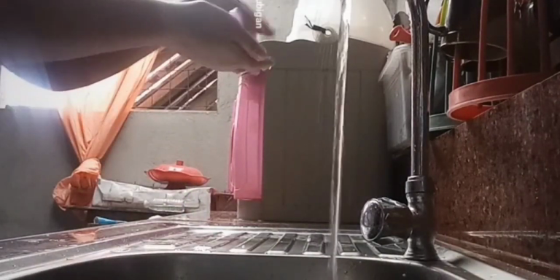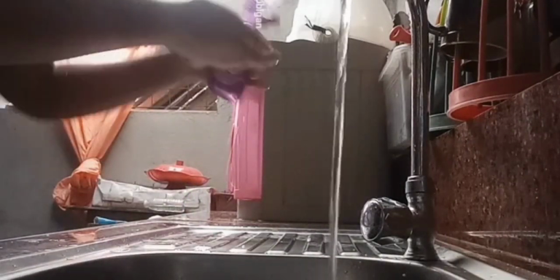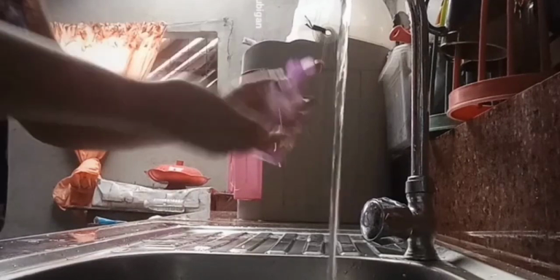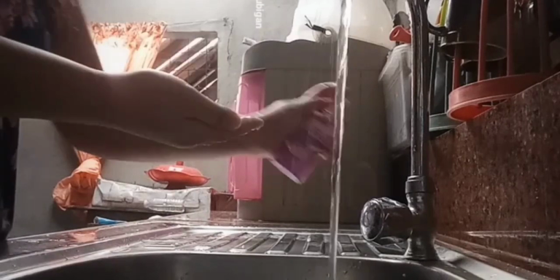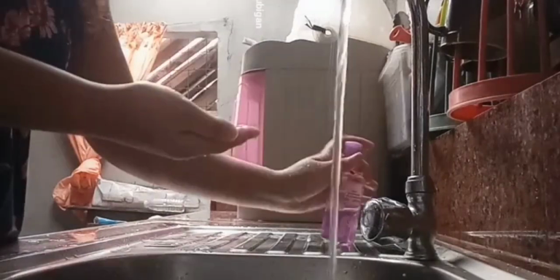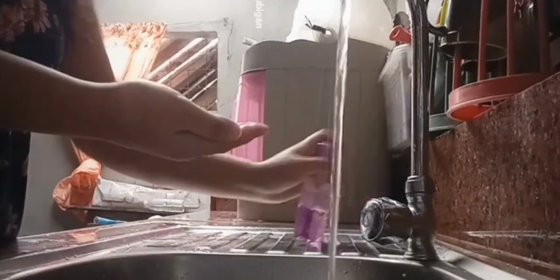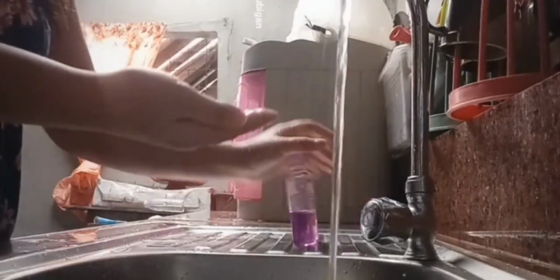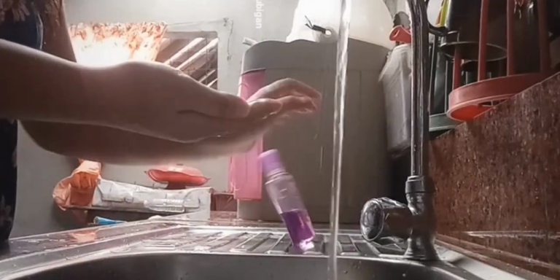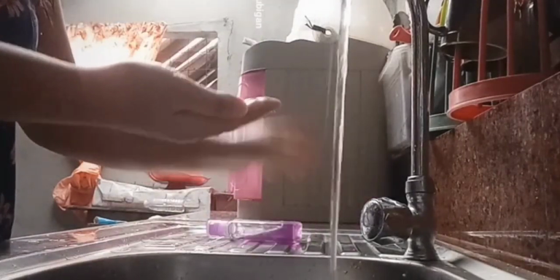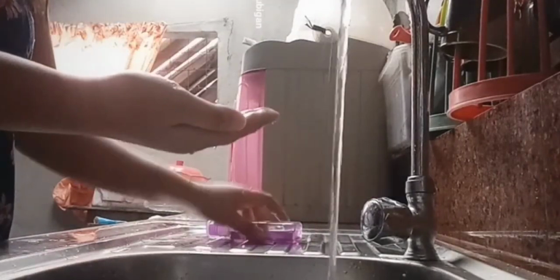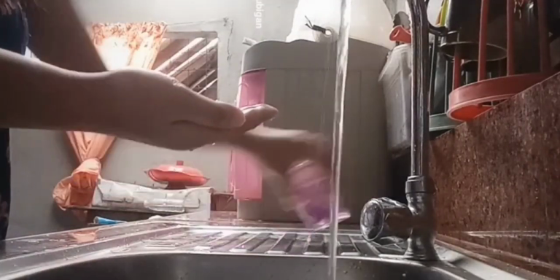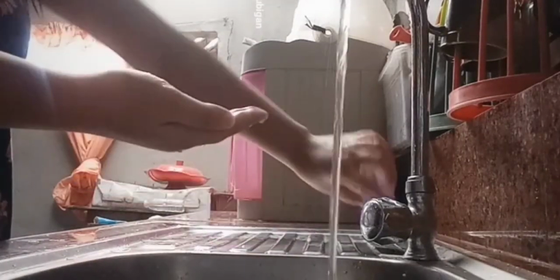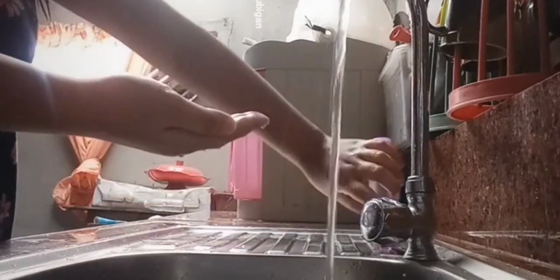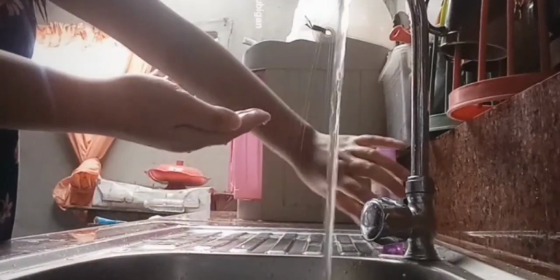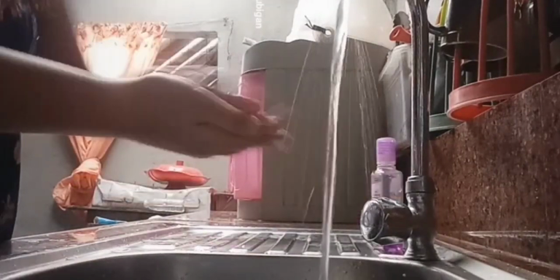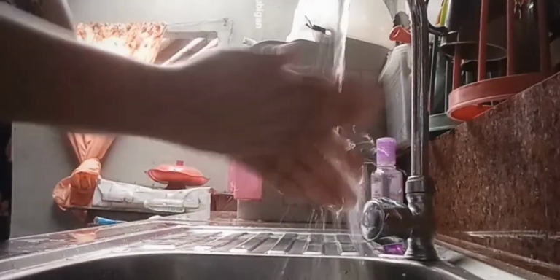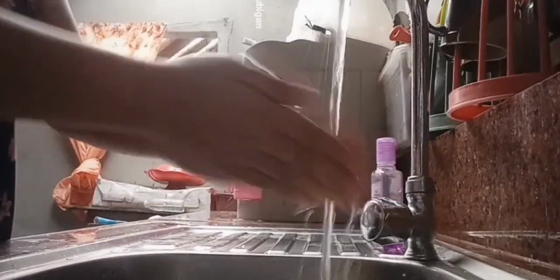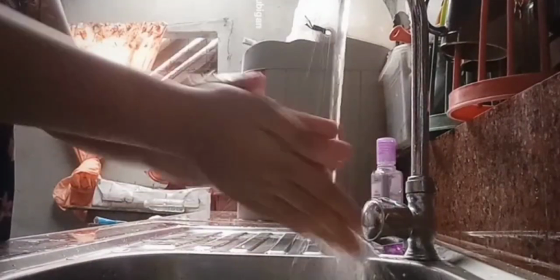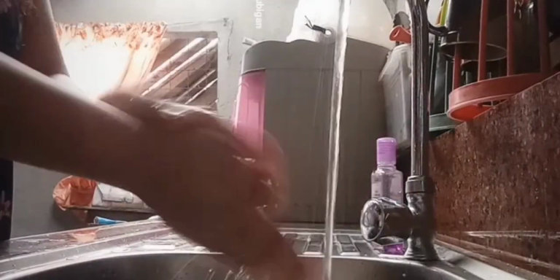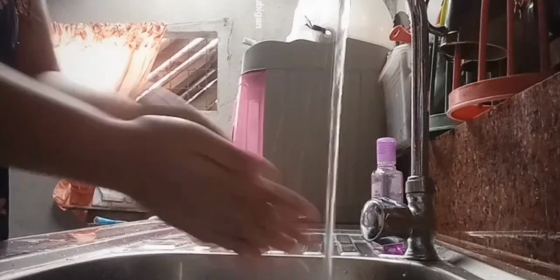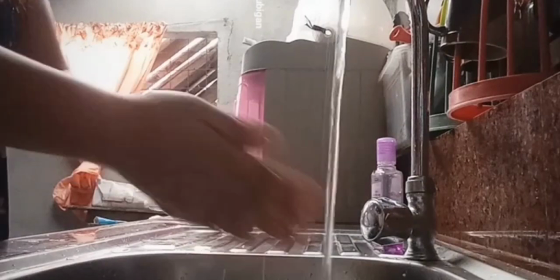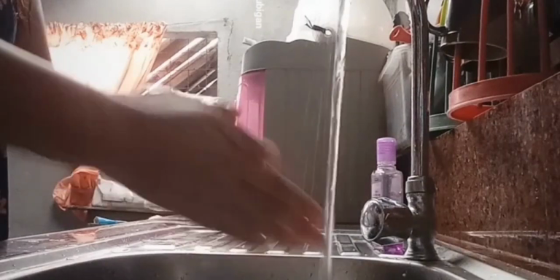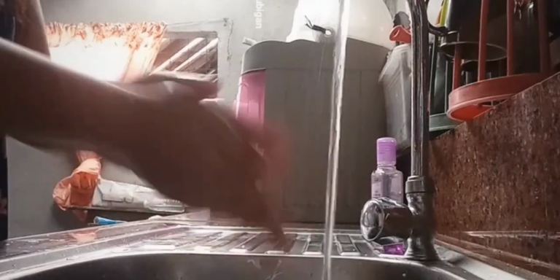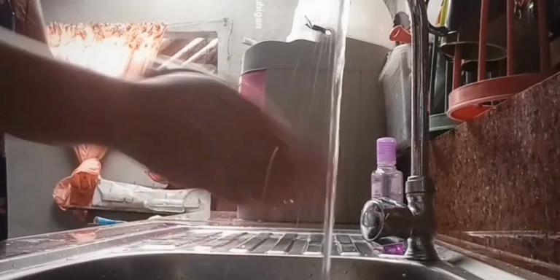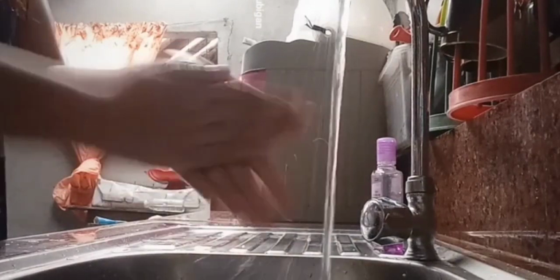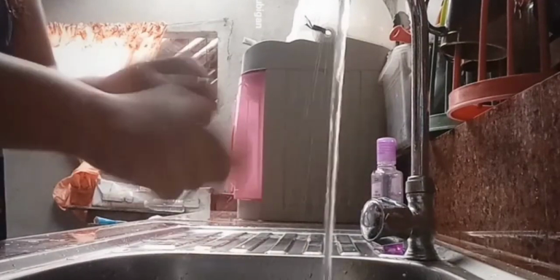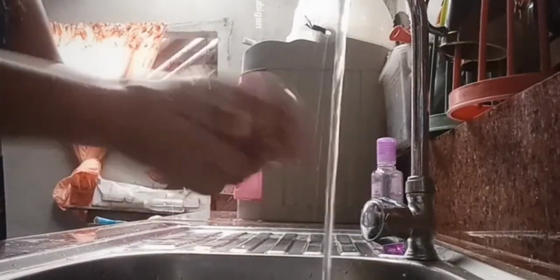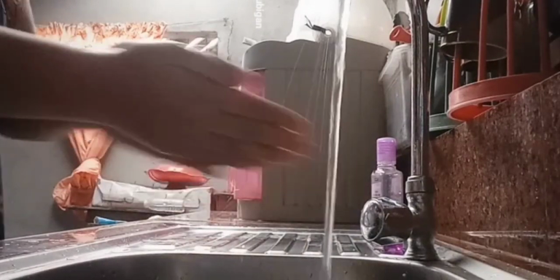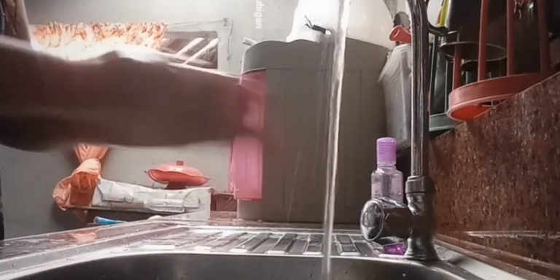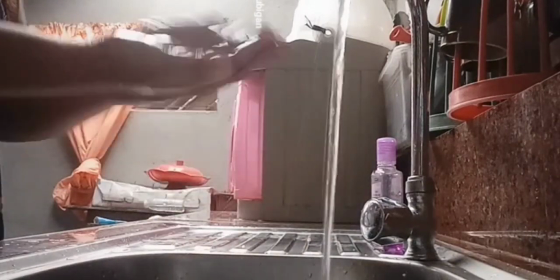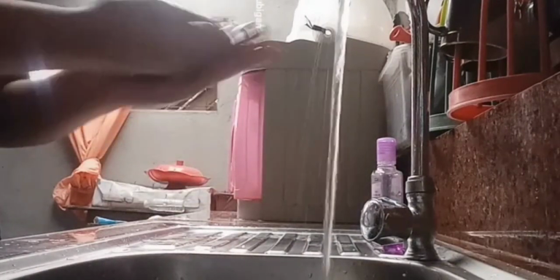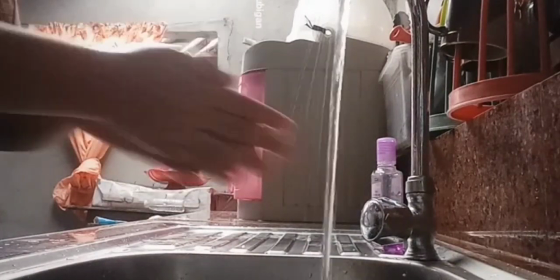Apply enough liquid soap. Next, rub hands palm to palm.